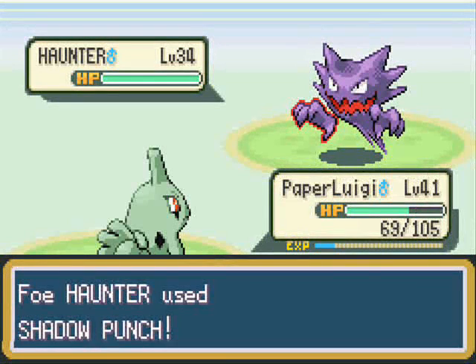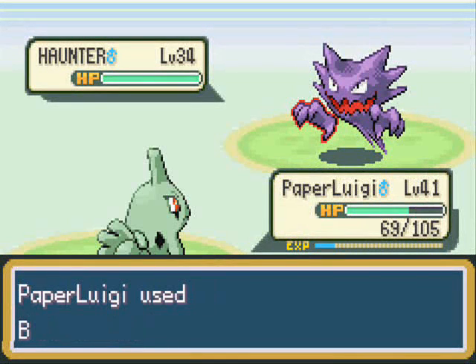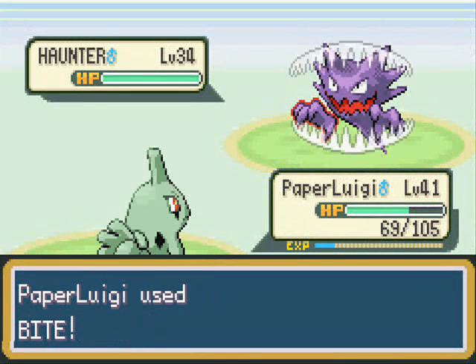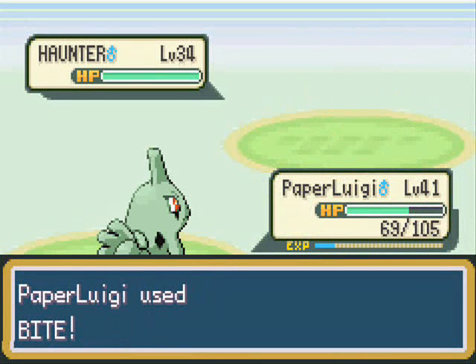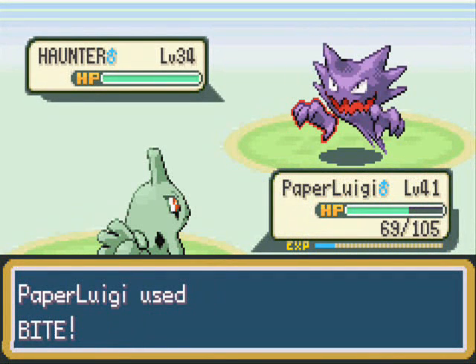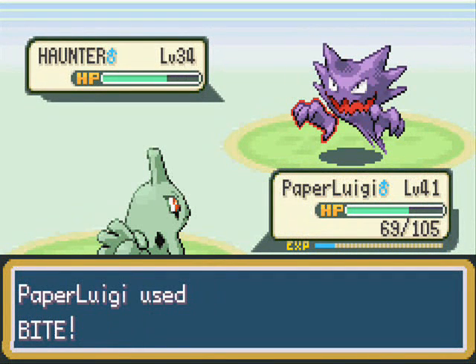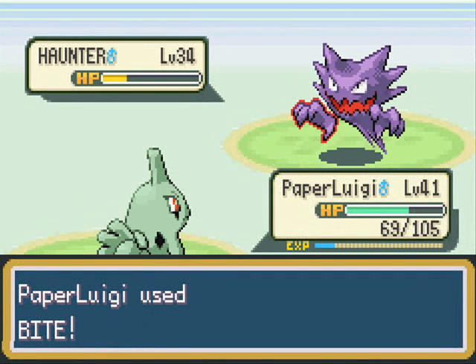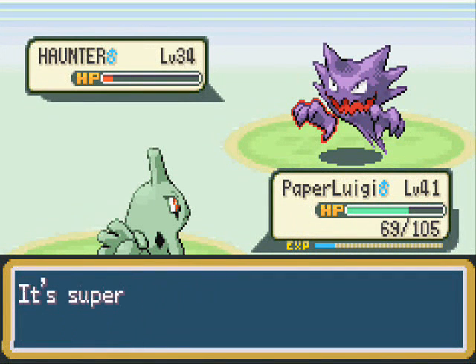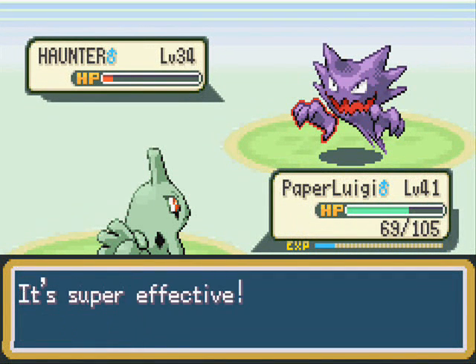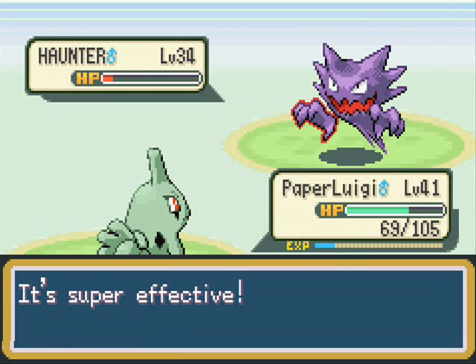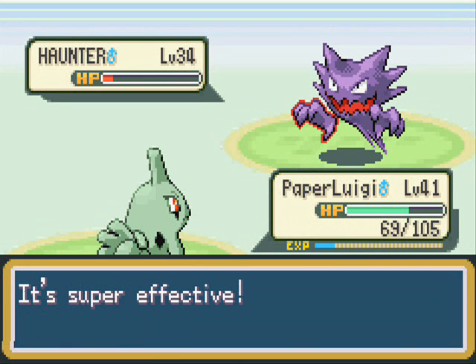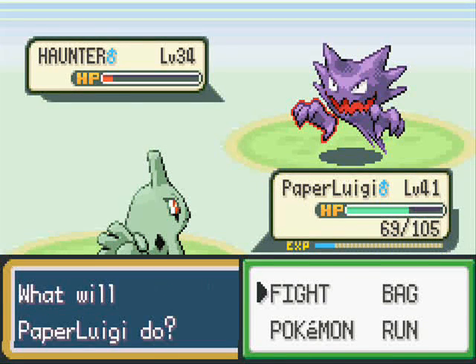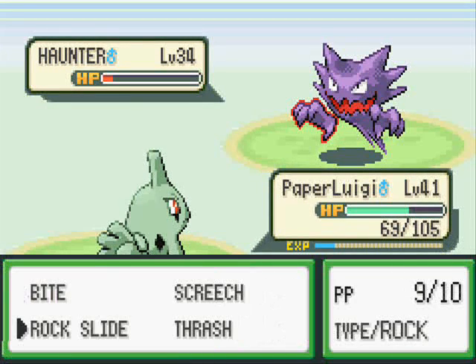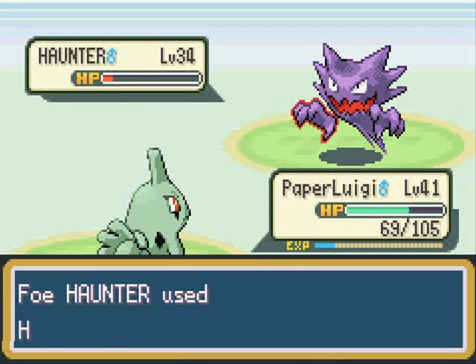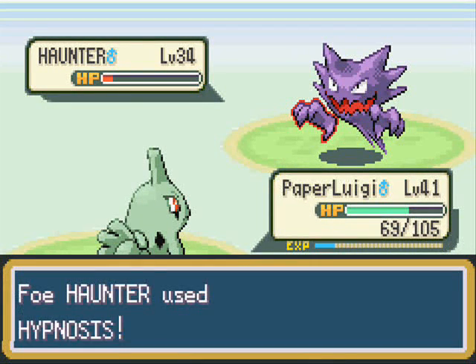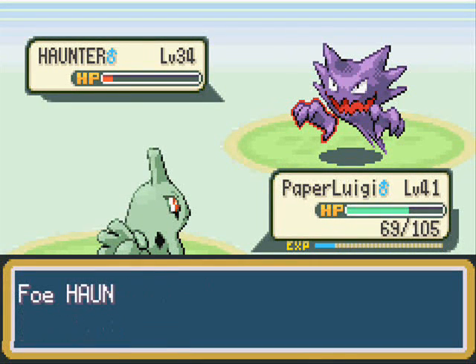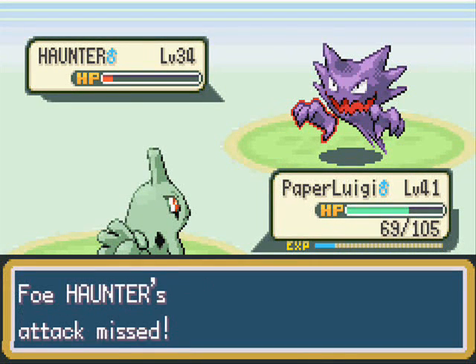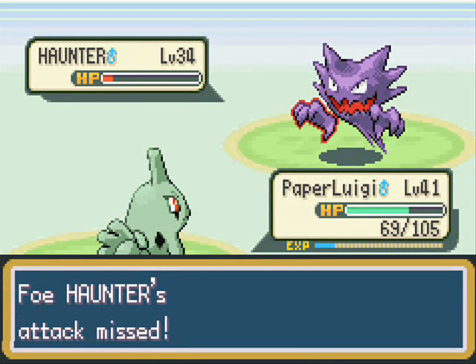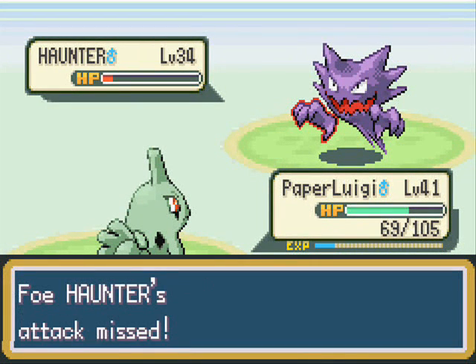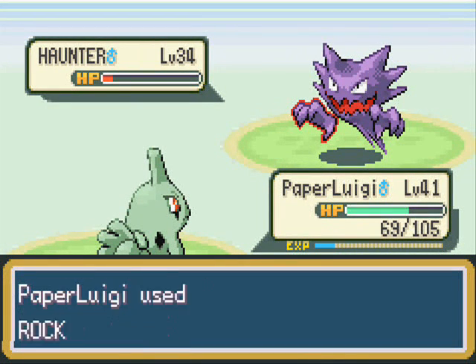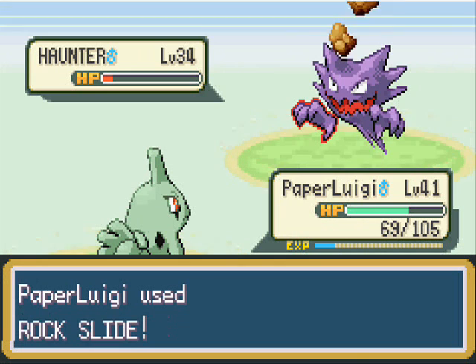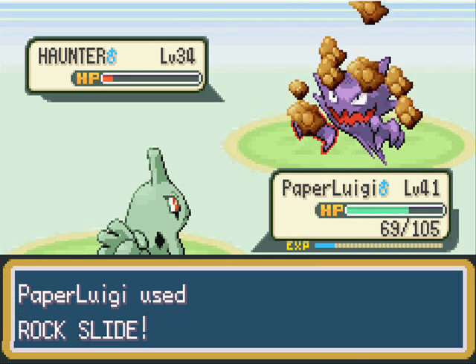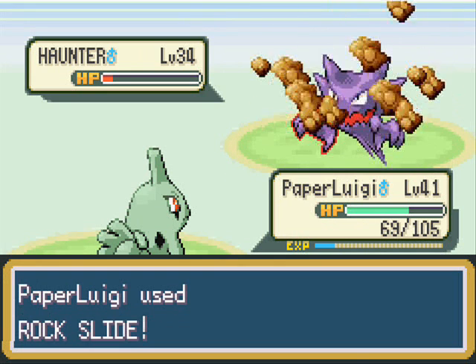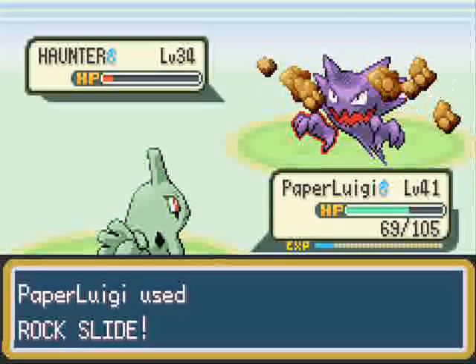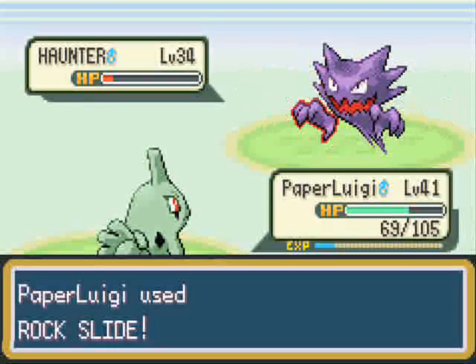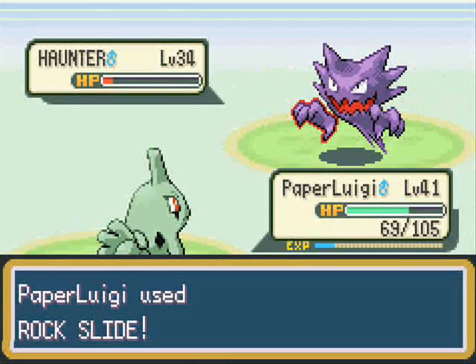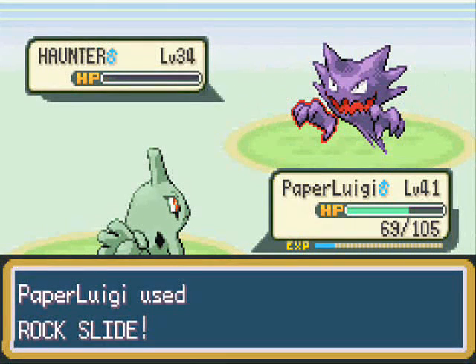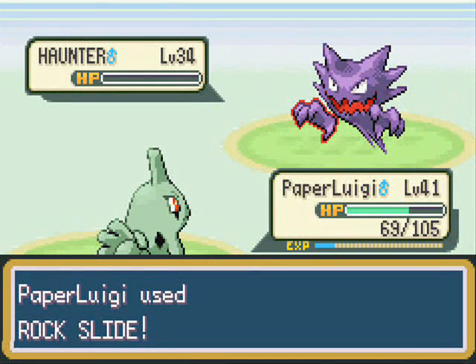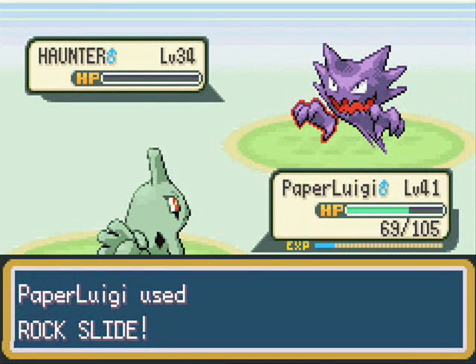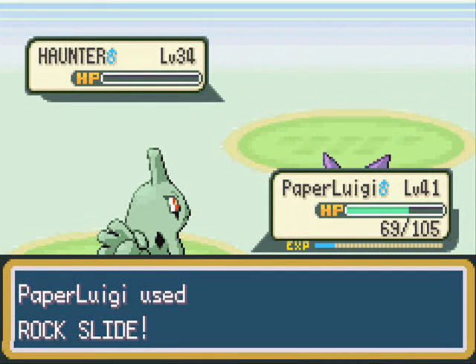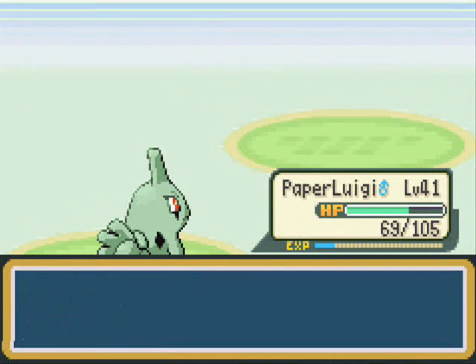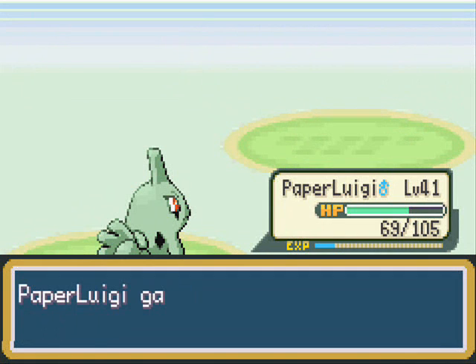I suggest if you have a slower Pokemon that you teach it that move. Especially, I know a lot of people that have Dusknoir, which is the evolved form of Dusclops from Duskull.